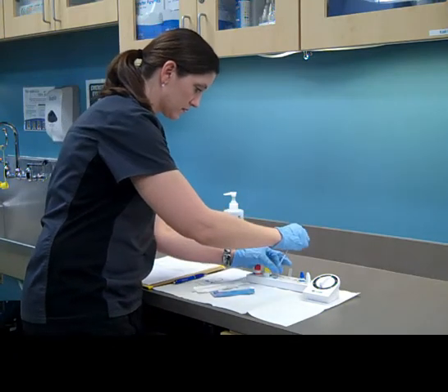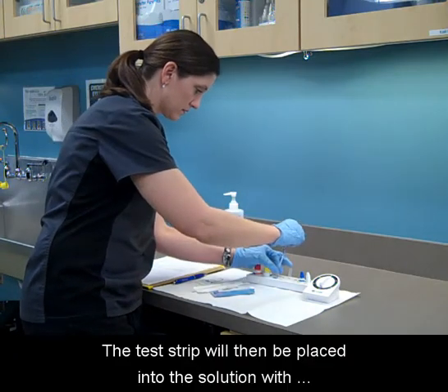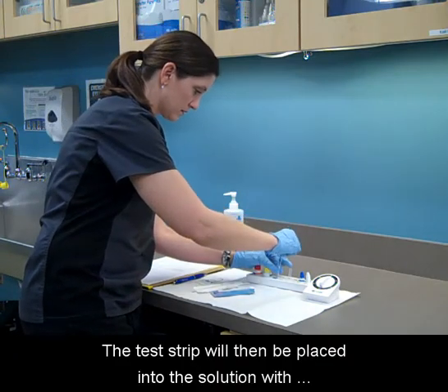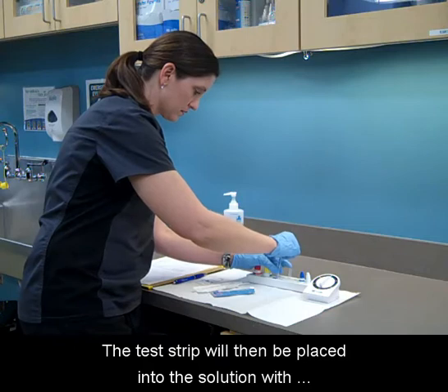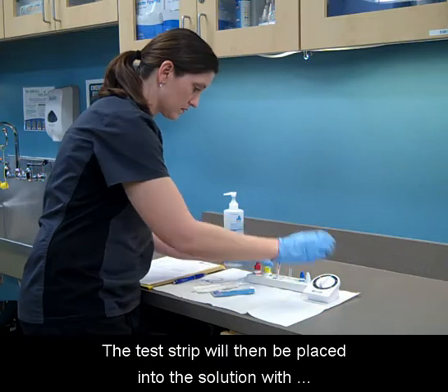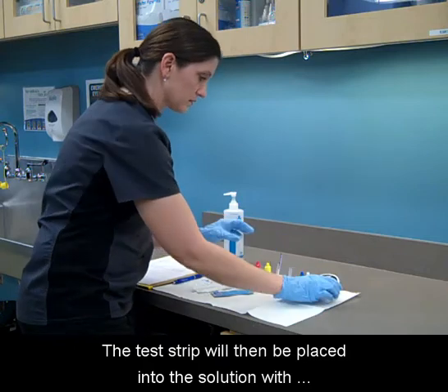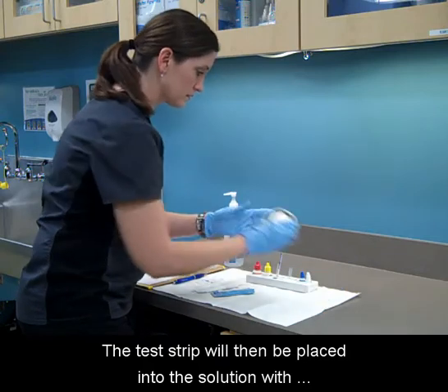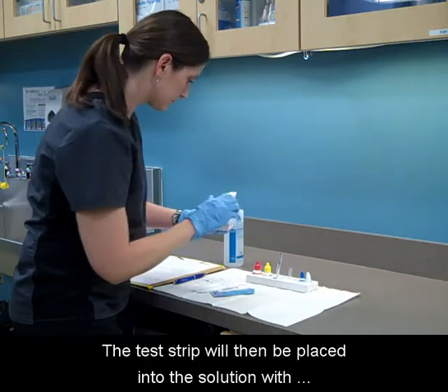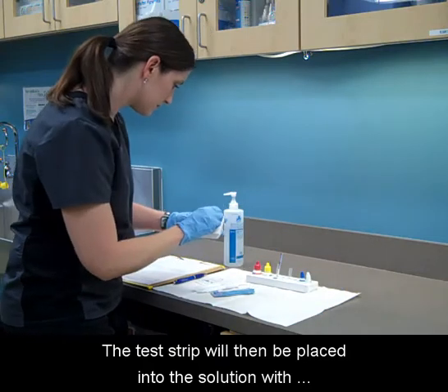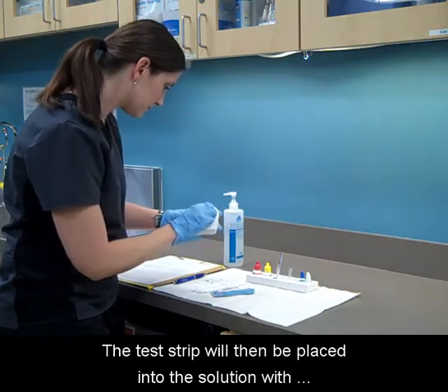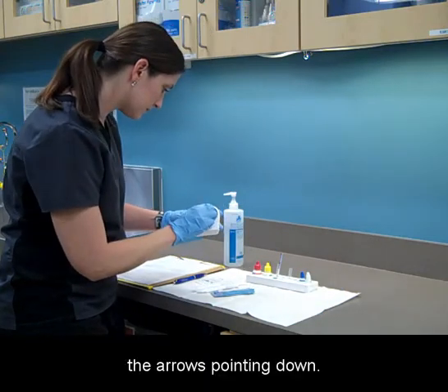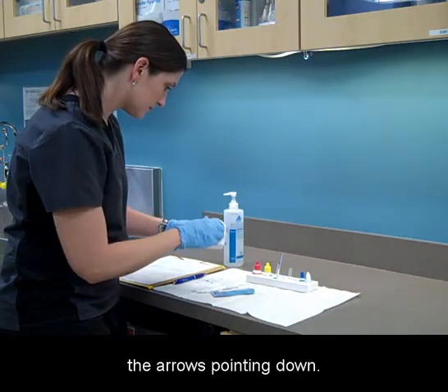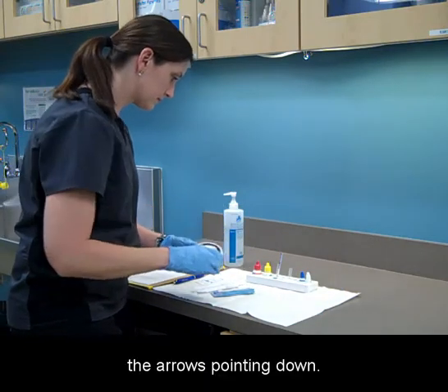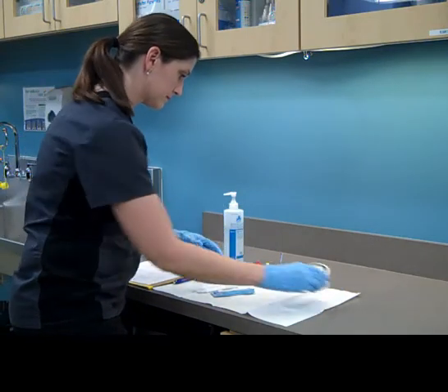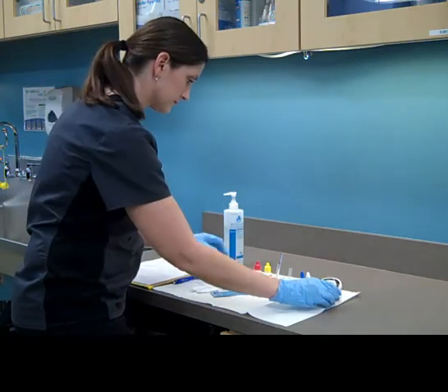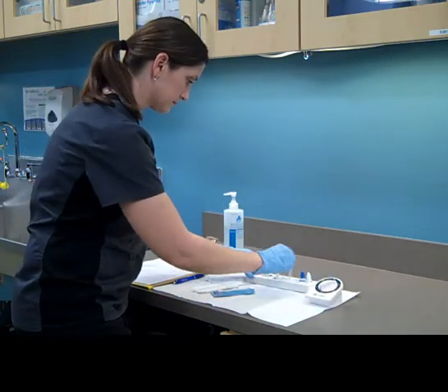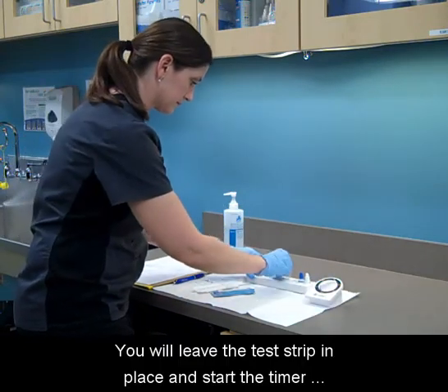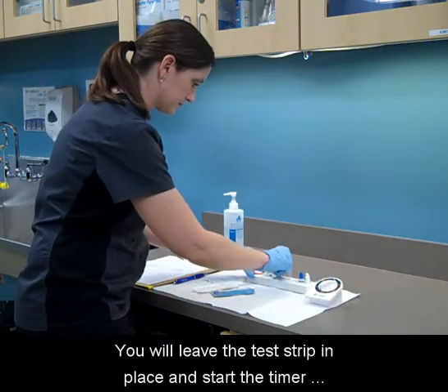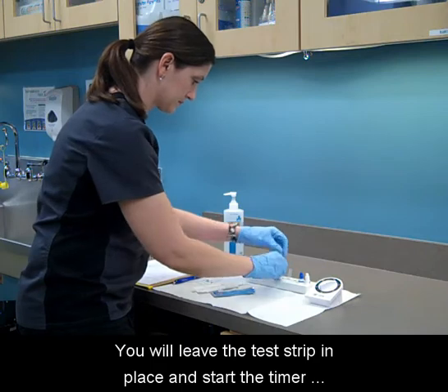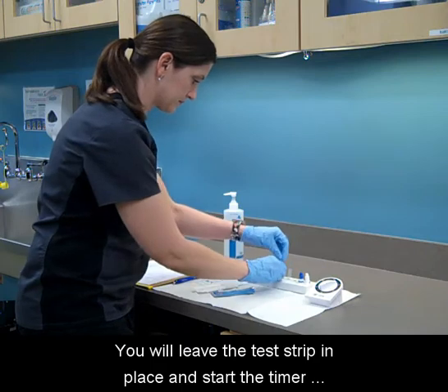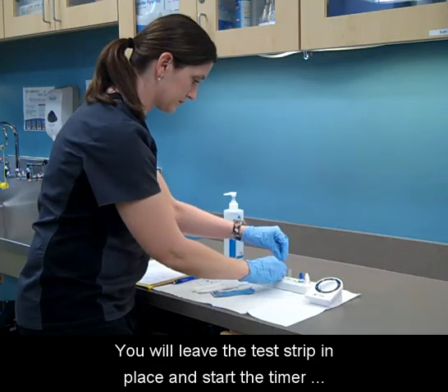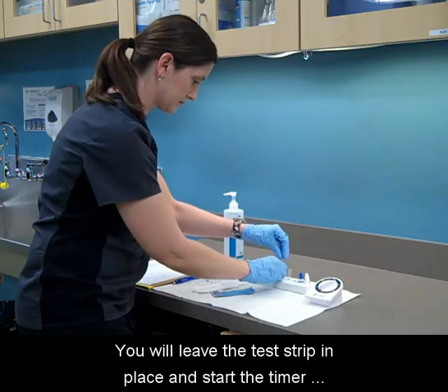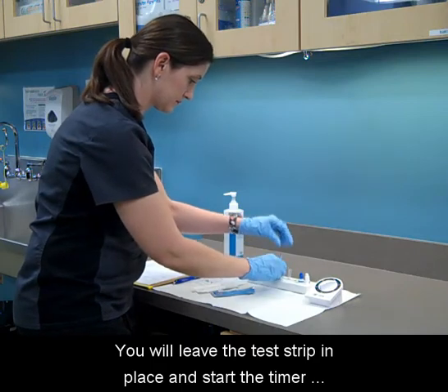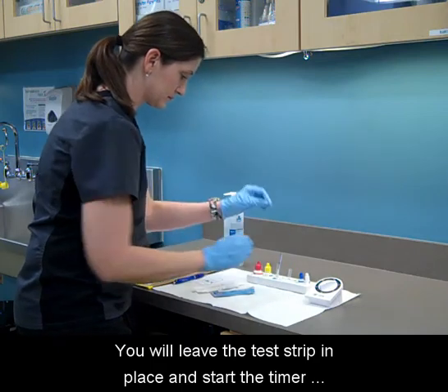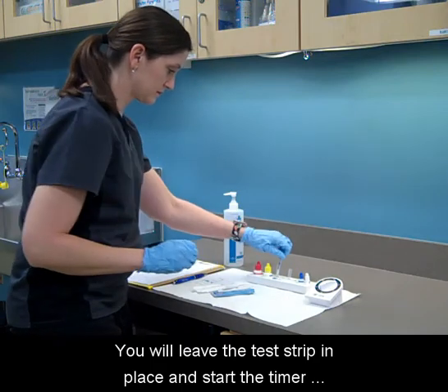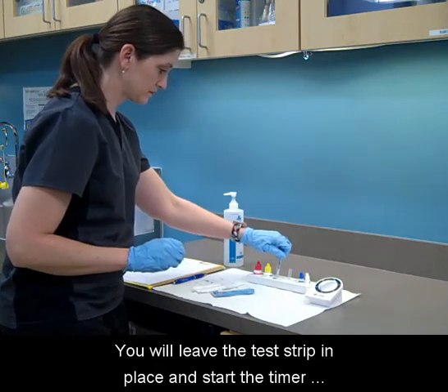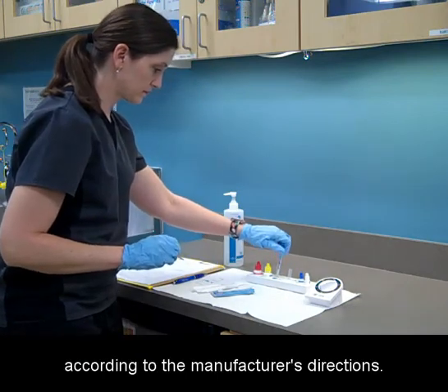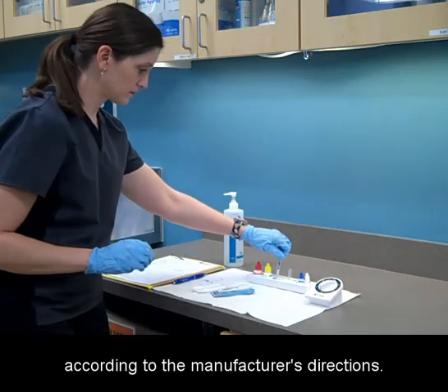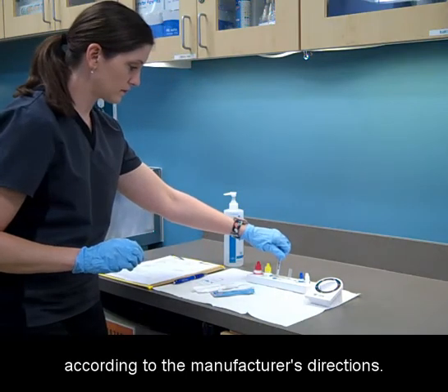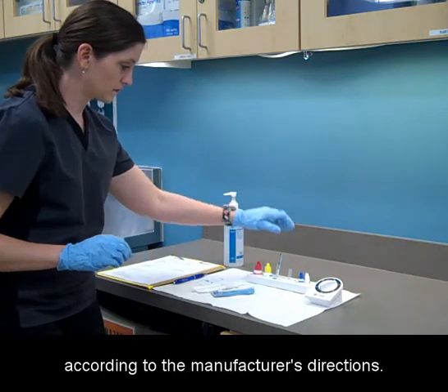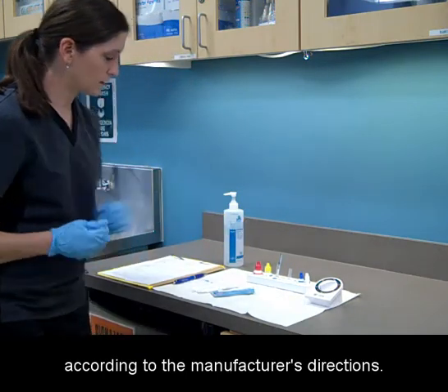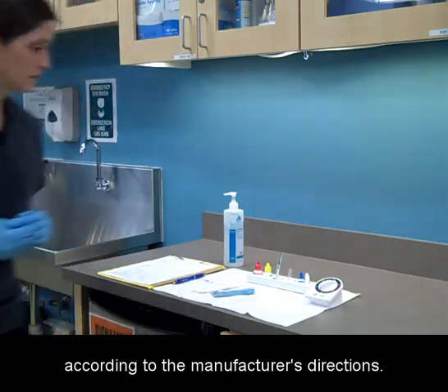The test strip will then be placed into the solution with the arrows pointing down. You will leave the test strip in place and start the timer according to the manufacturer's directions.